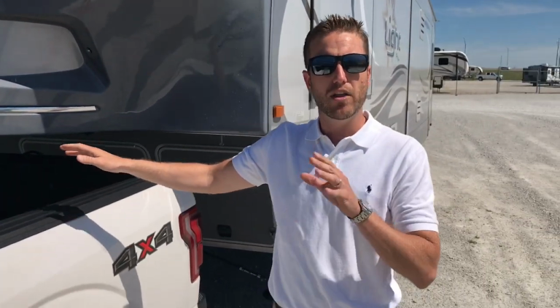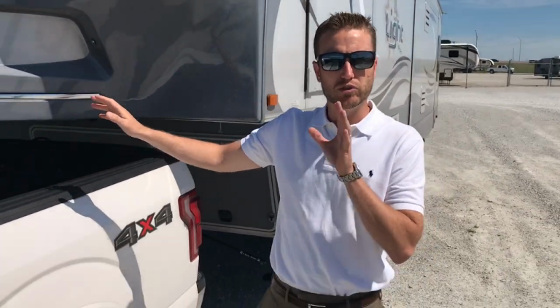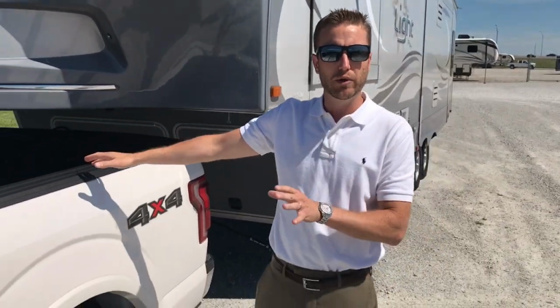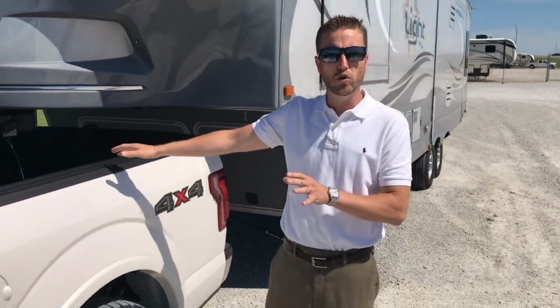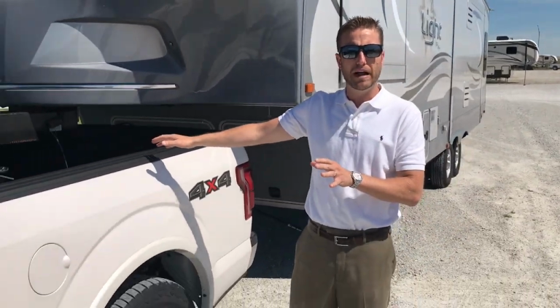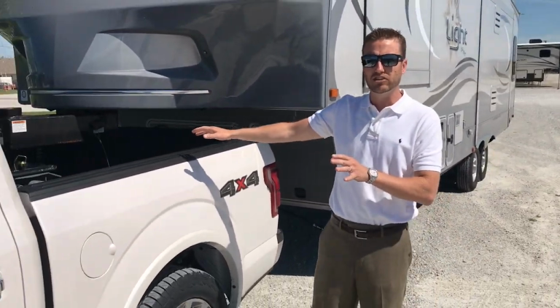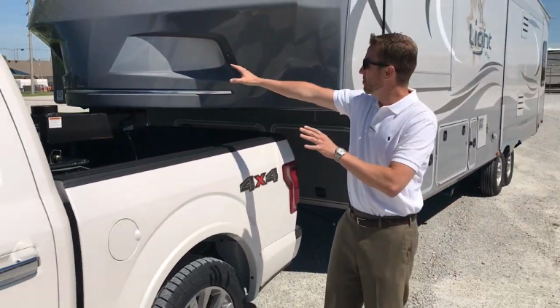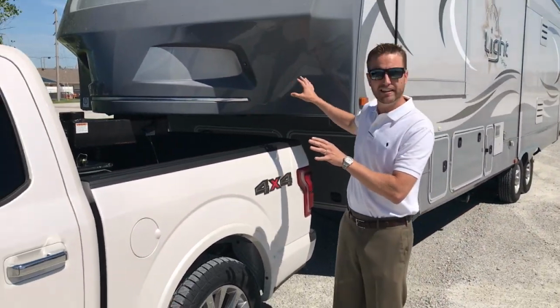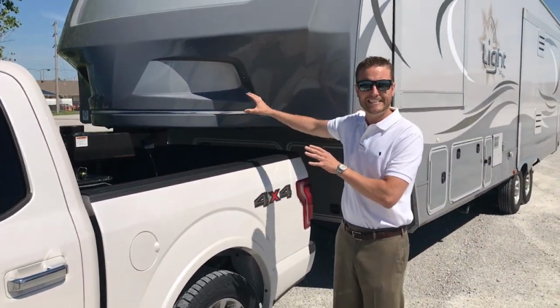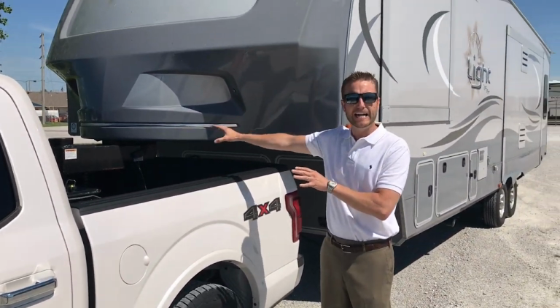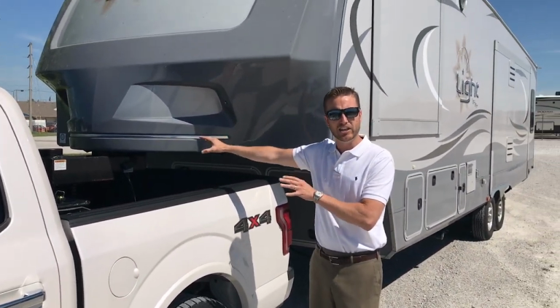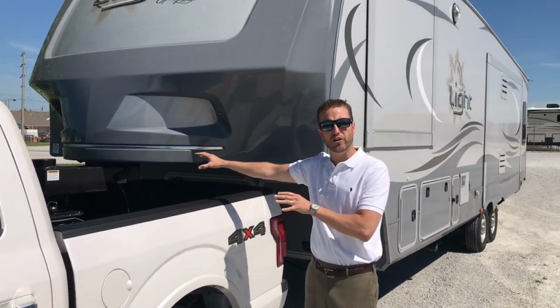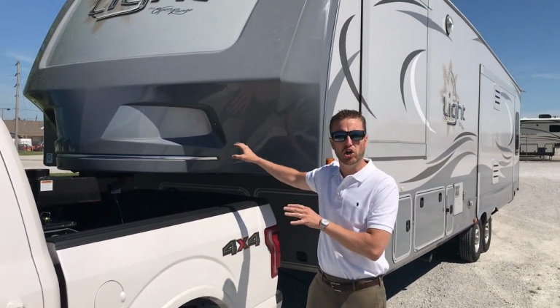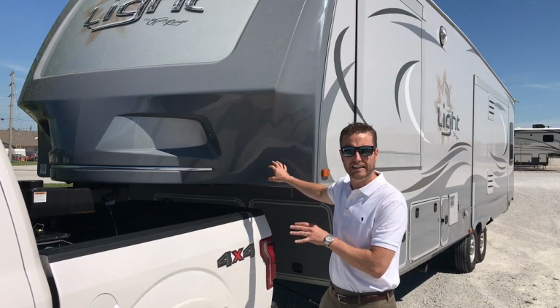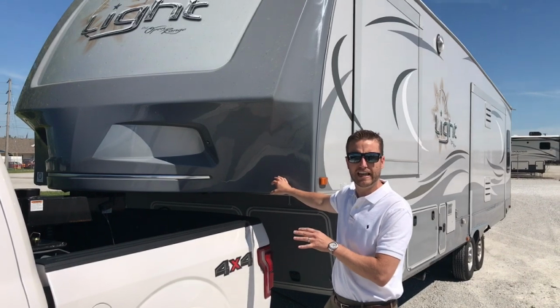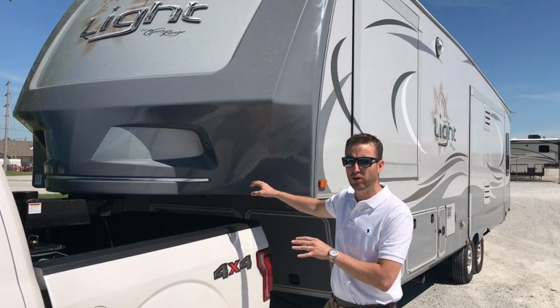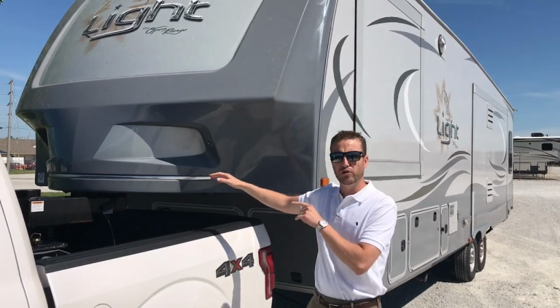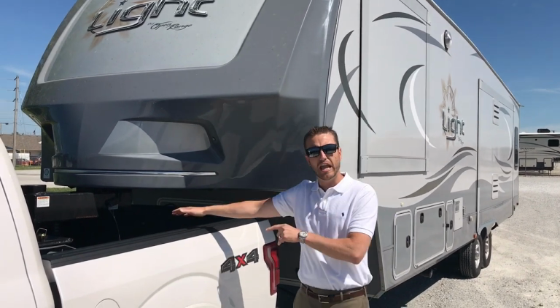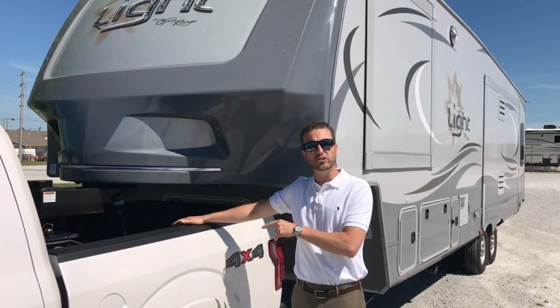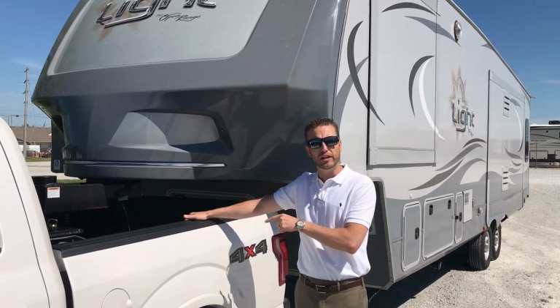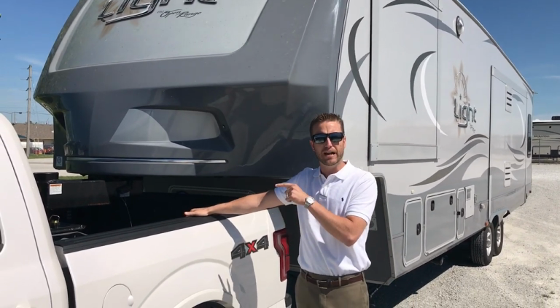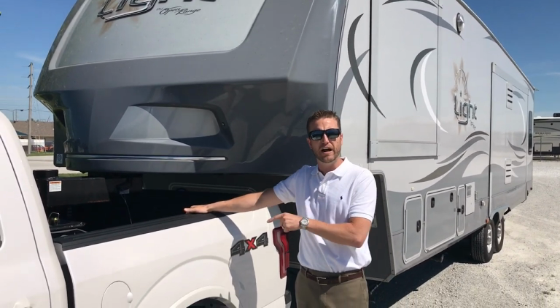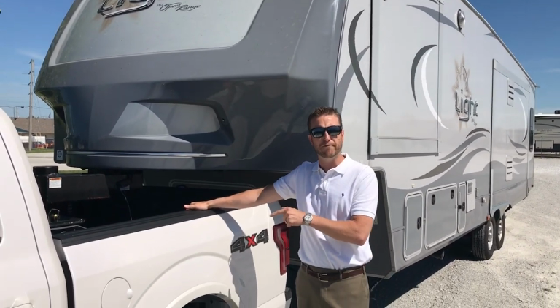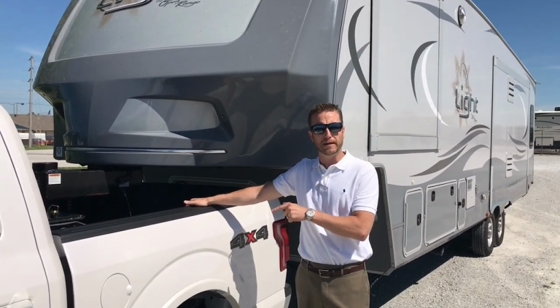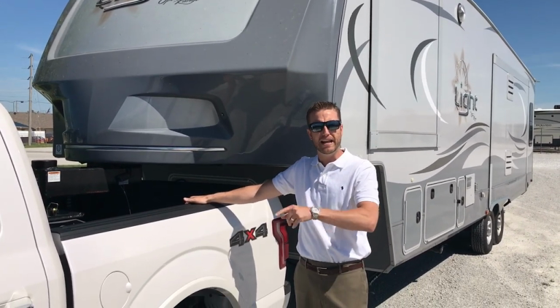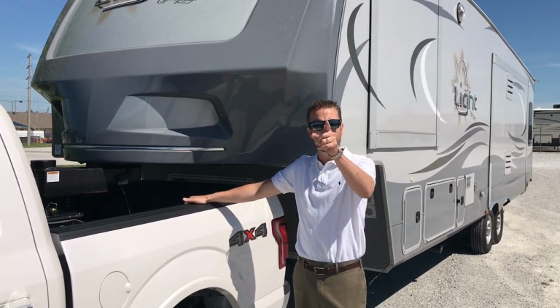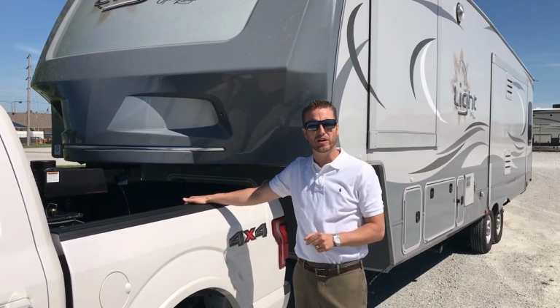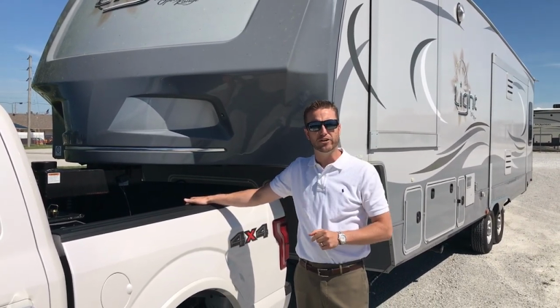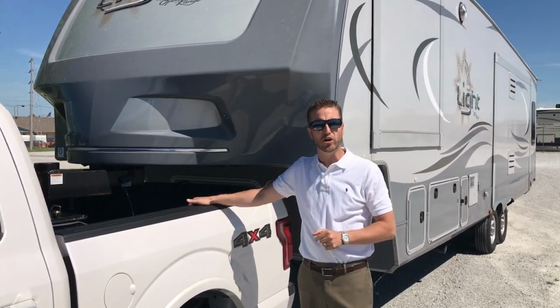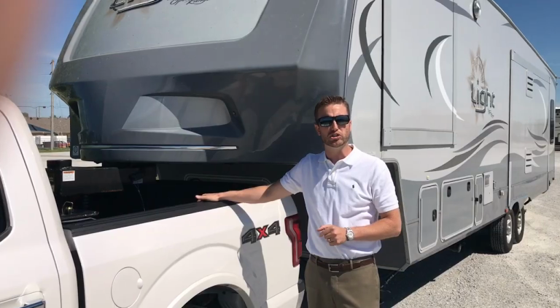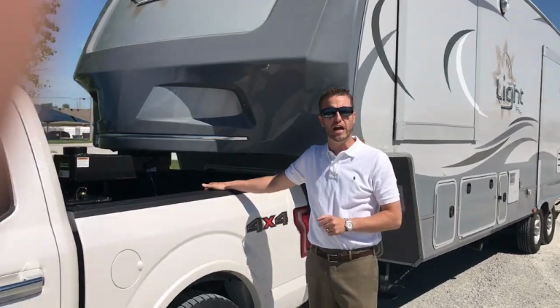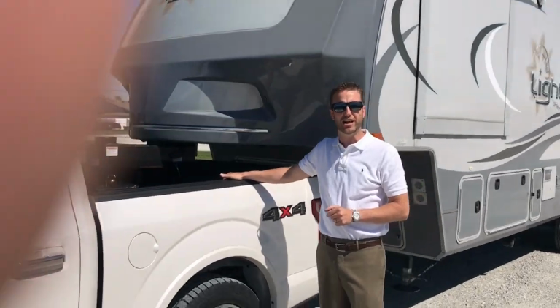What's really cool about this is because of the design and engineering that's gone into this camper, you can safely tow this behind your five and a half foot pickup bed and you can do a 90-degree turn. And we're going to show you how it's done.